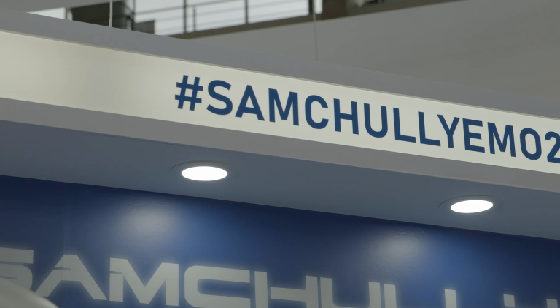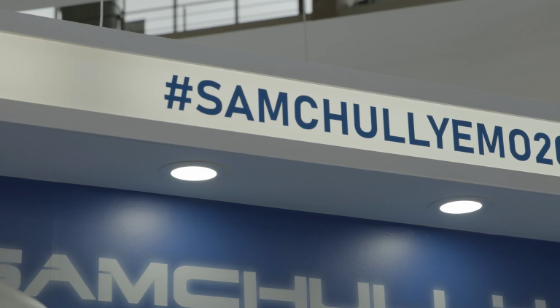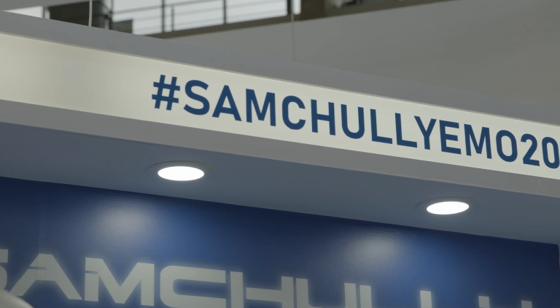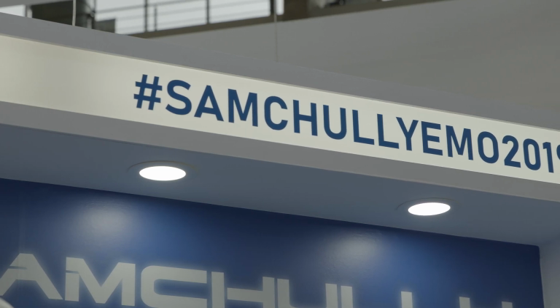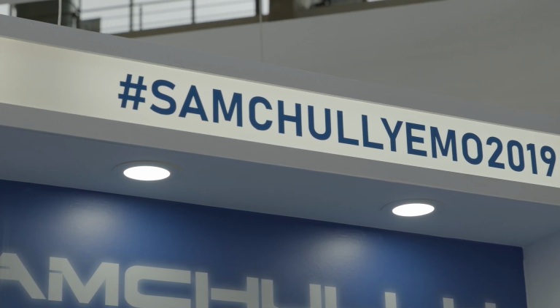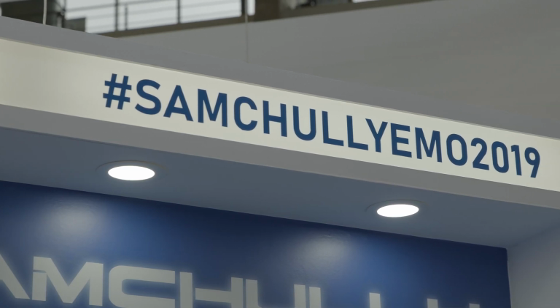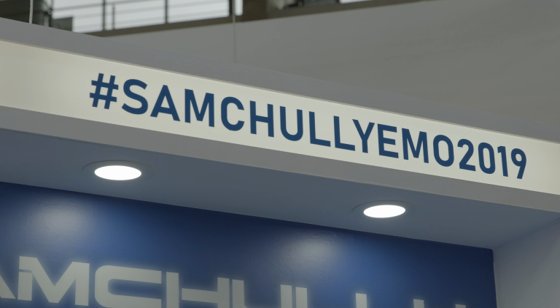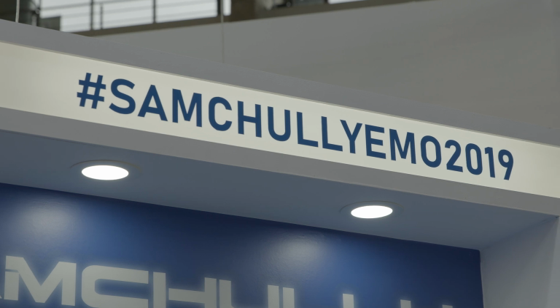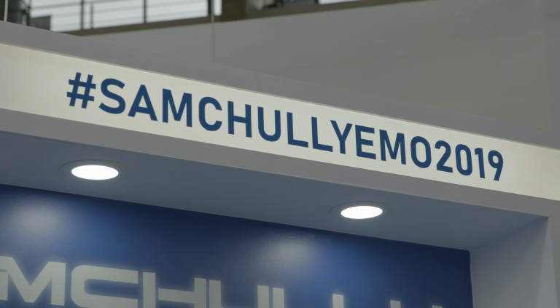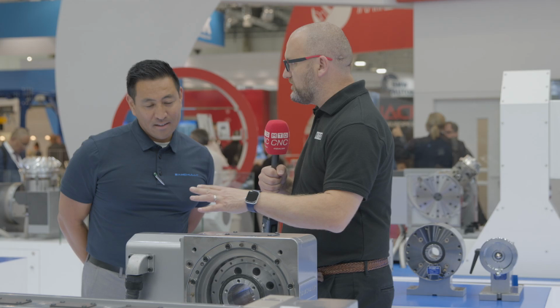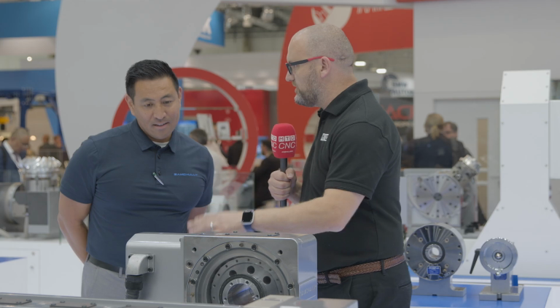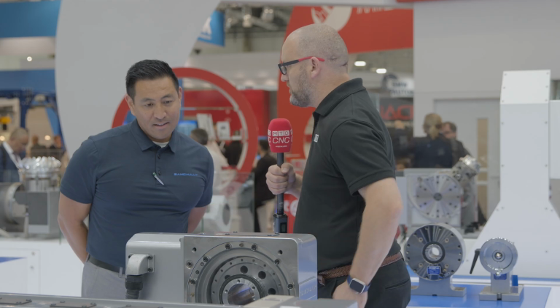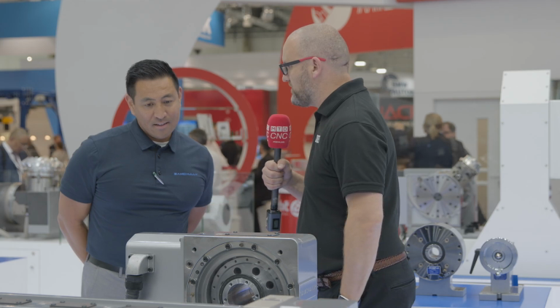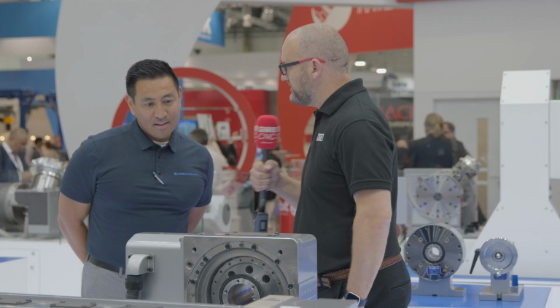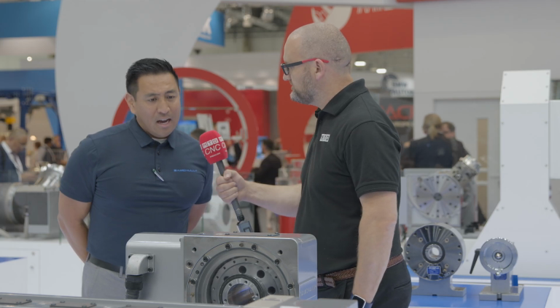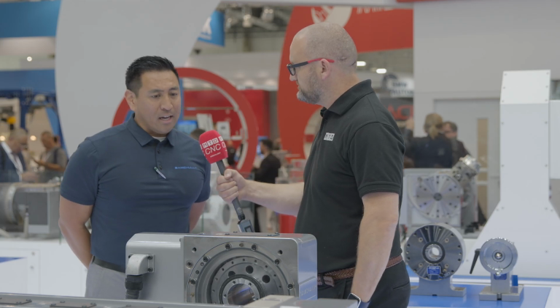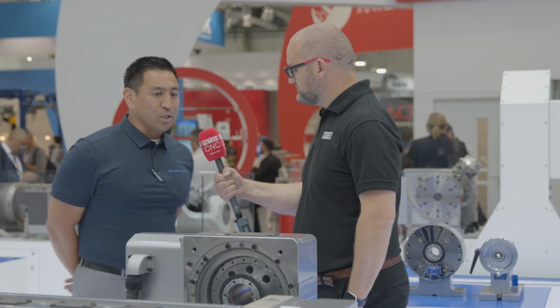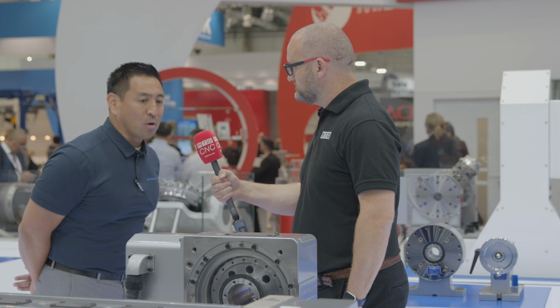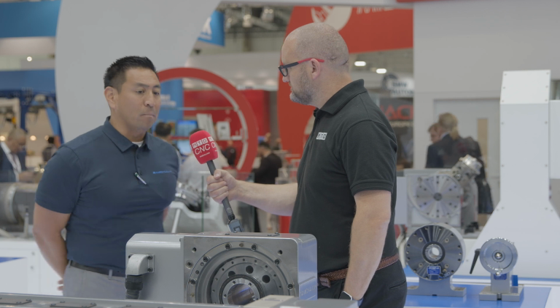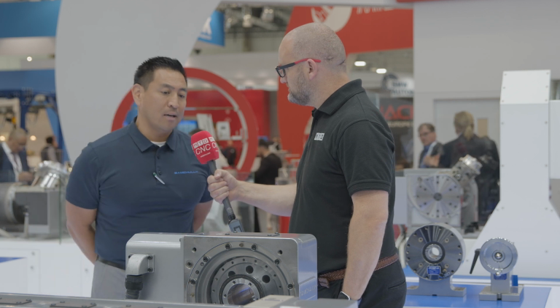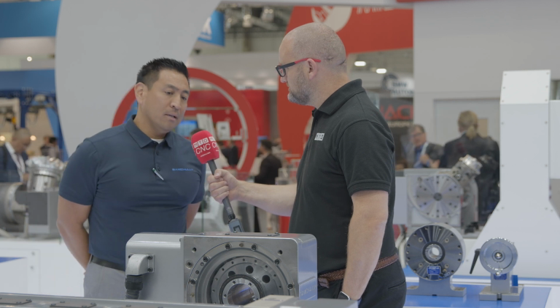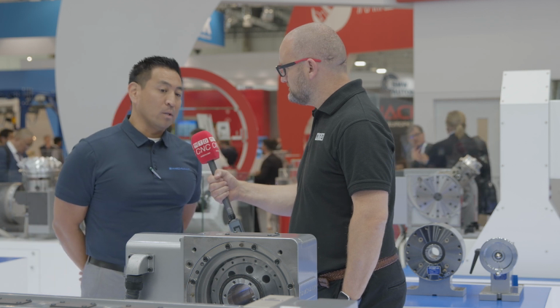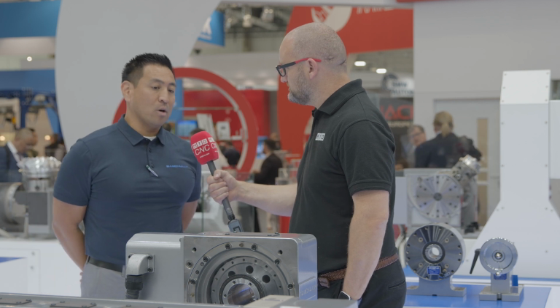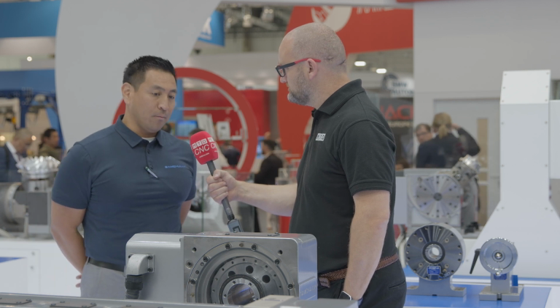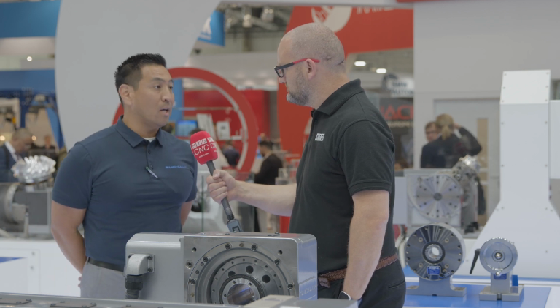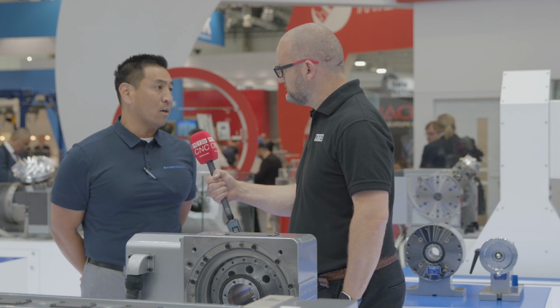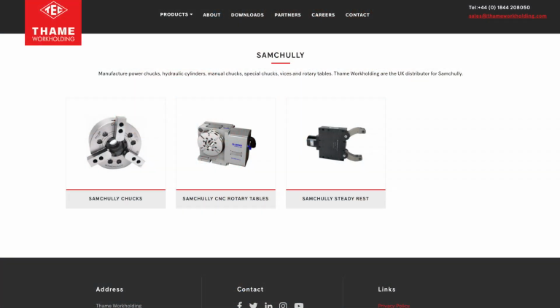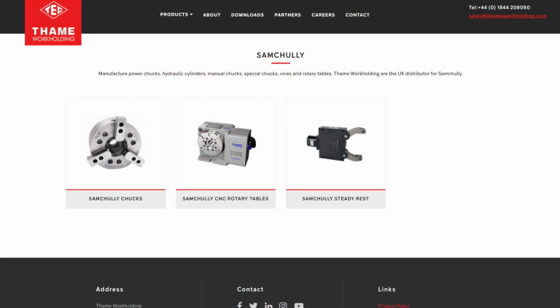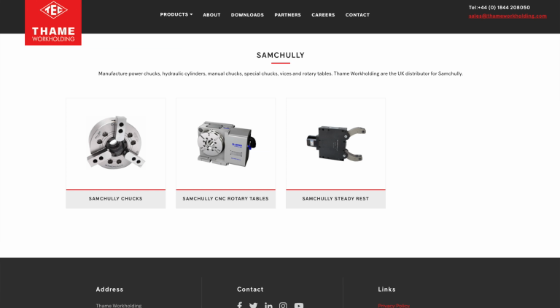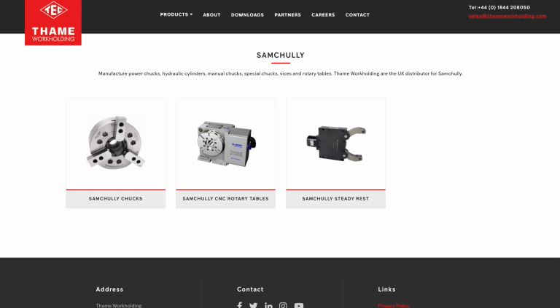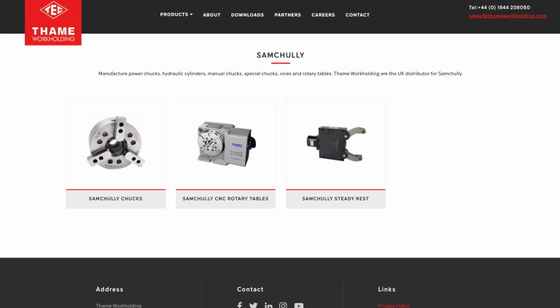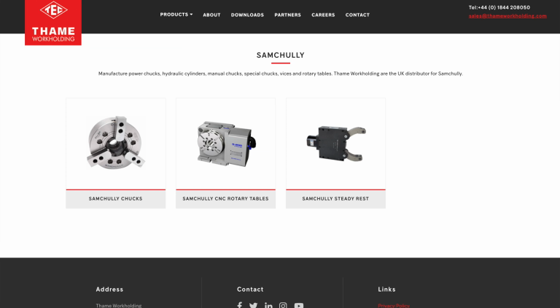So just to conclude, why would someone look at one of these over some of your competition maybe? I think anyone who's looking for a more robust setup, something with a lot more clamping force and a lot more accuracy, I would highly recommend that they consider Centroly.